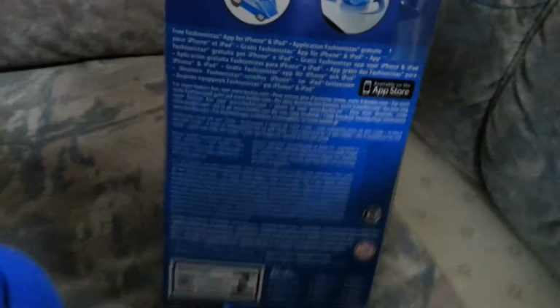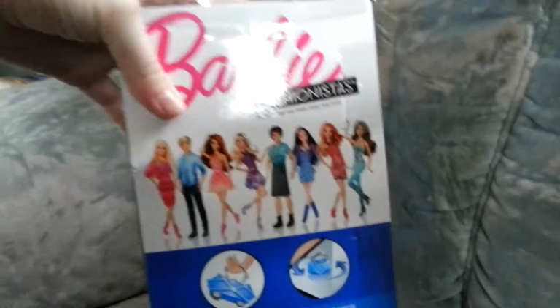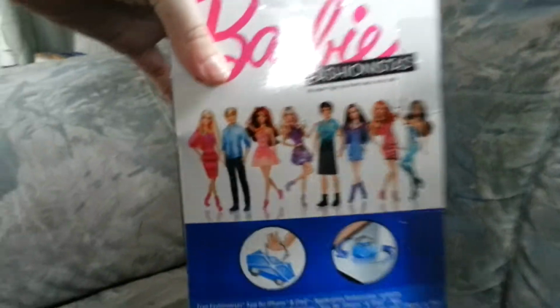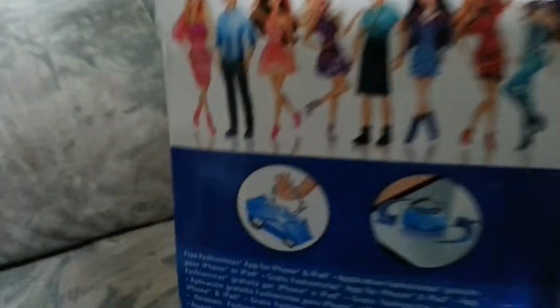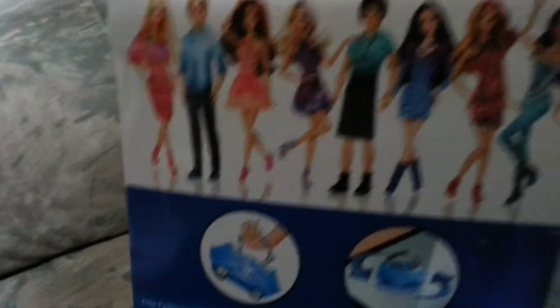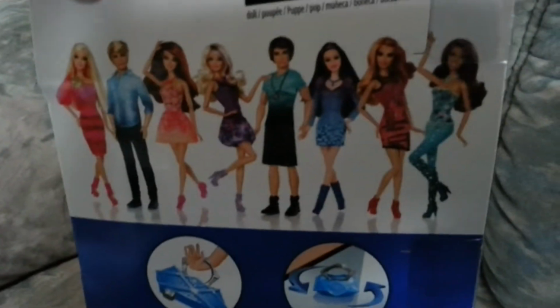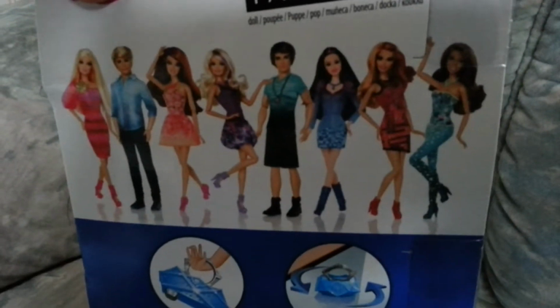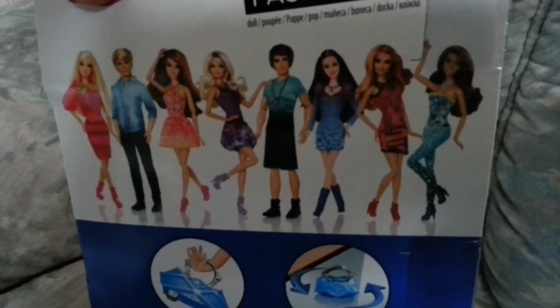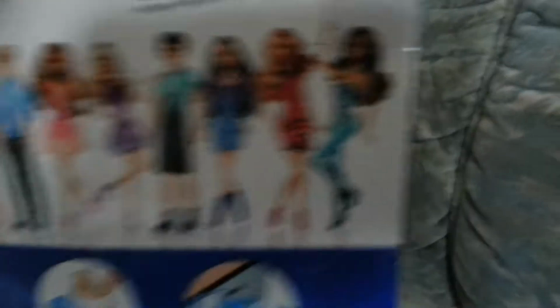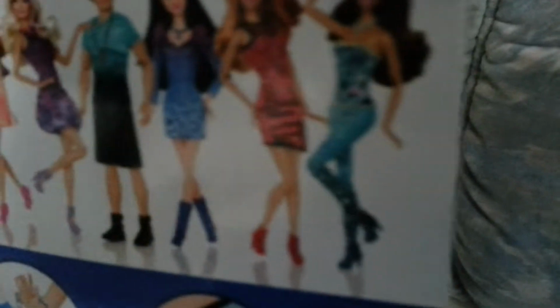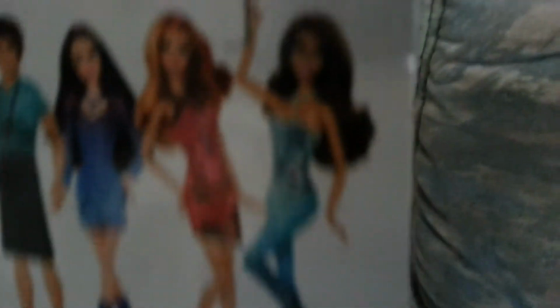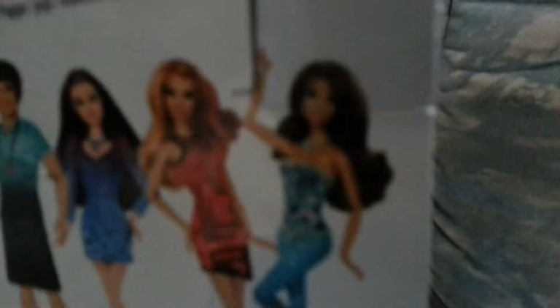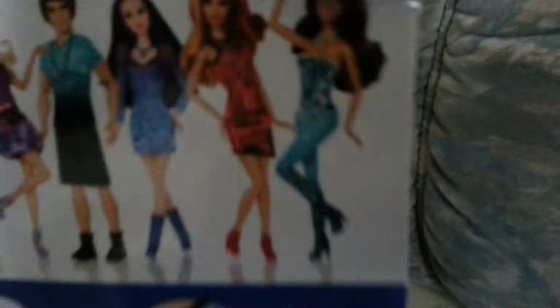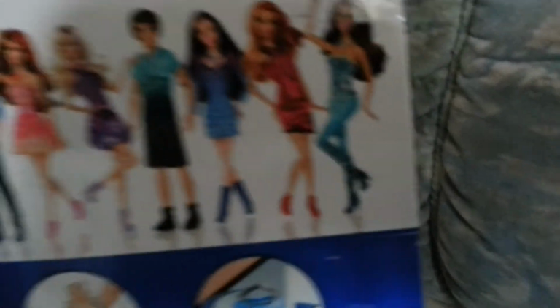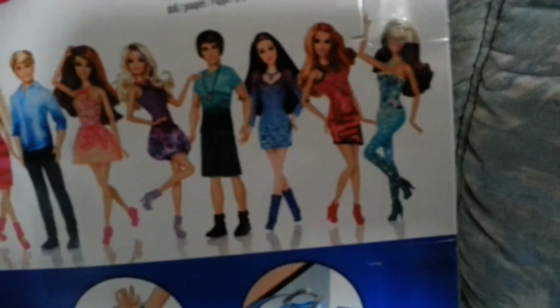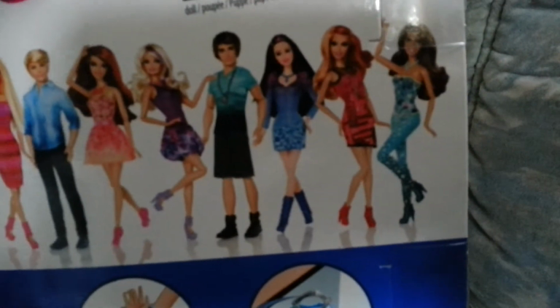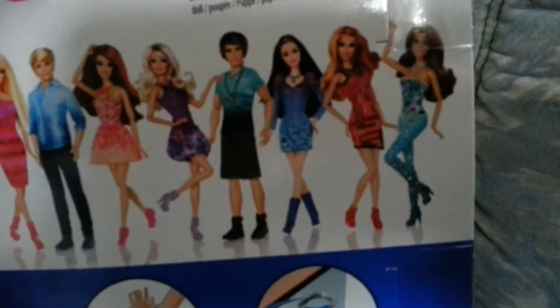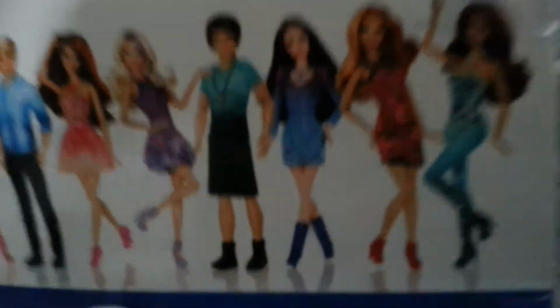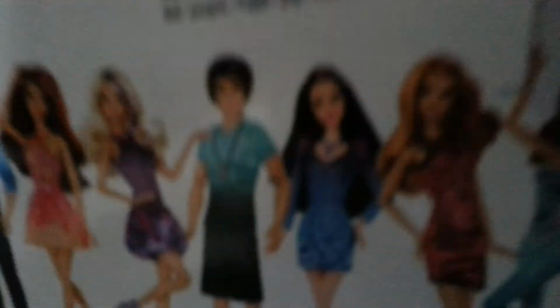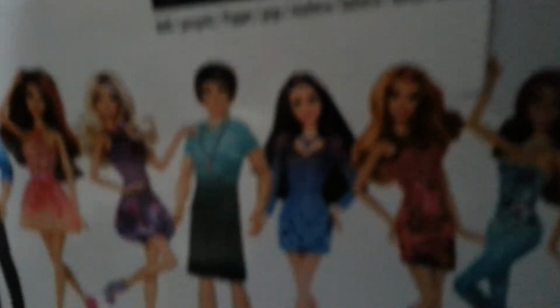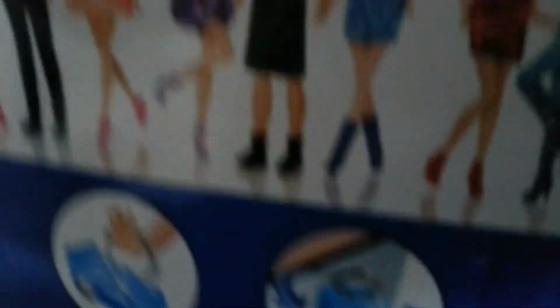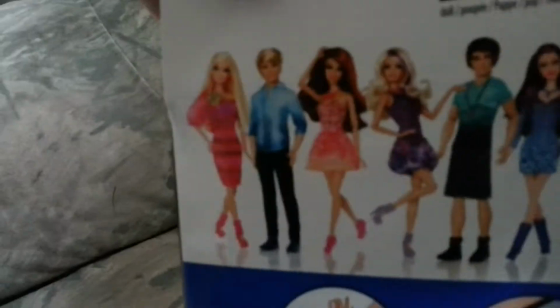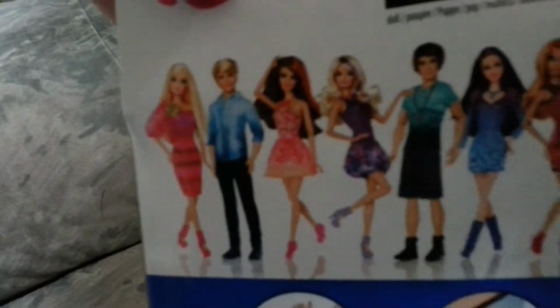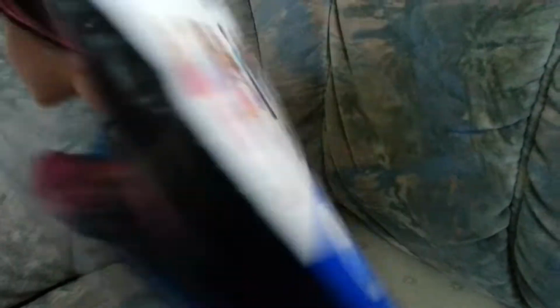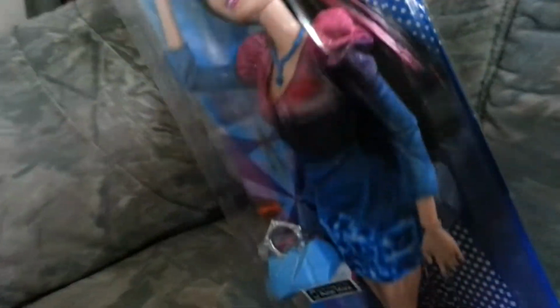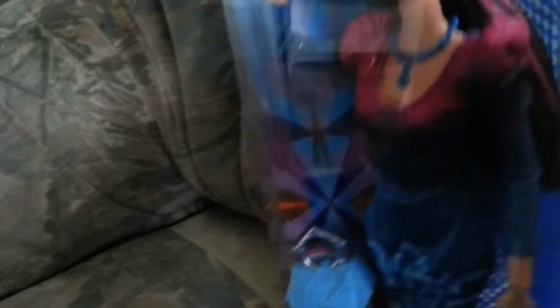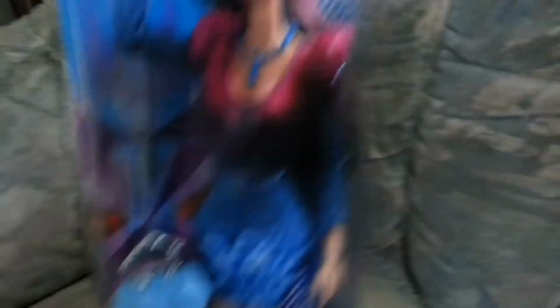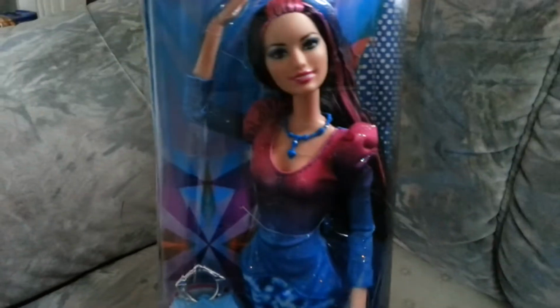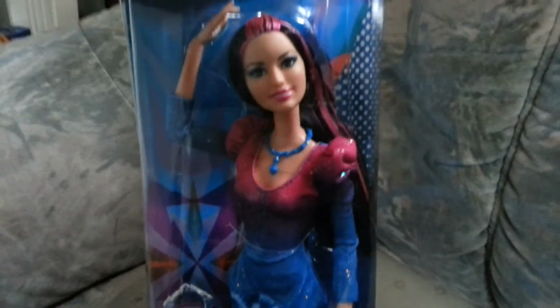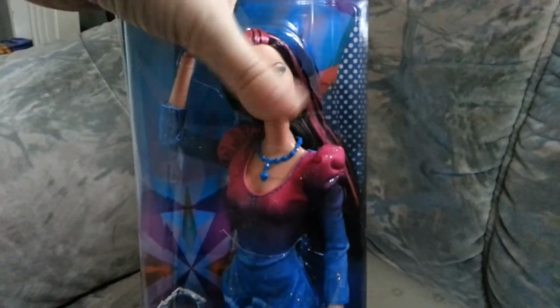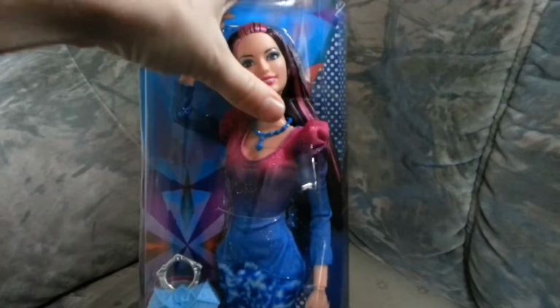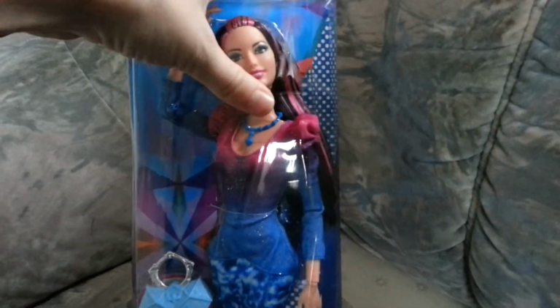So this is the bag with the other ones. This one I have and just this one. Now I'm unboxing.